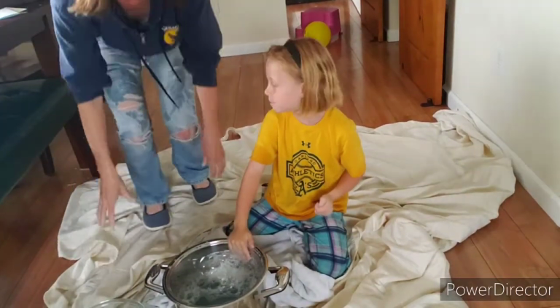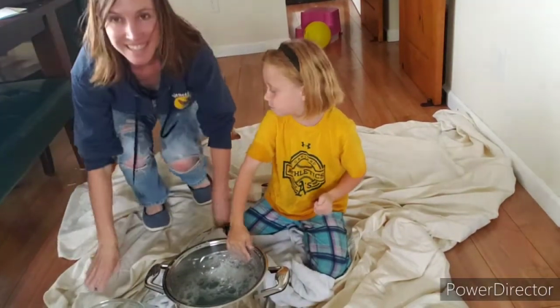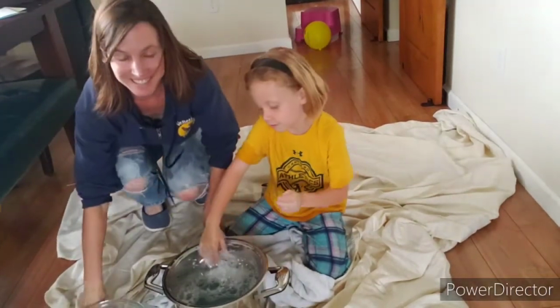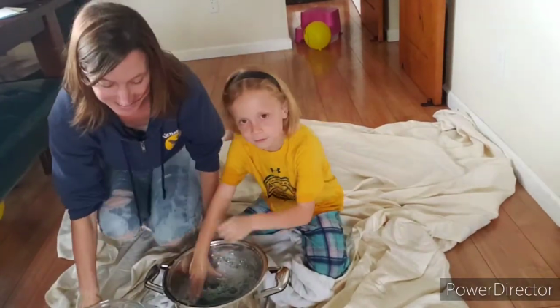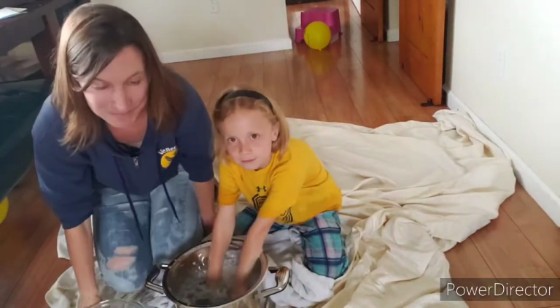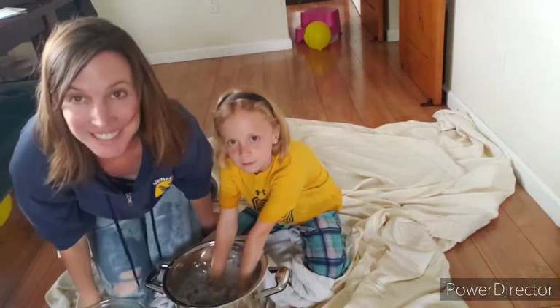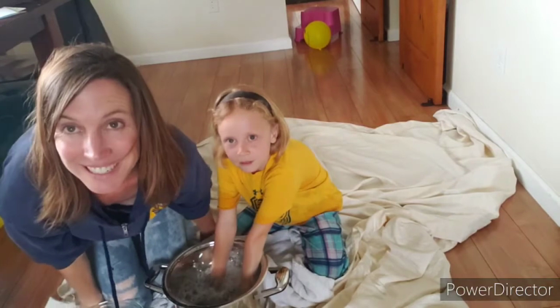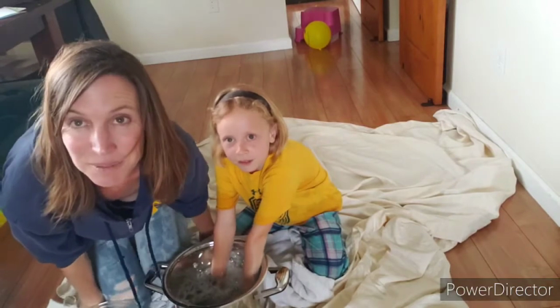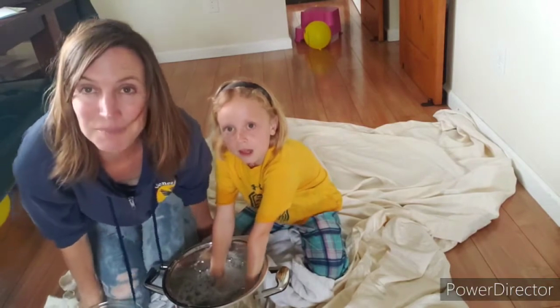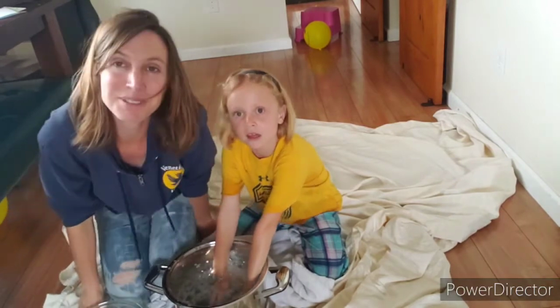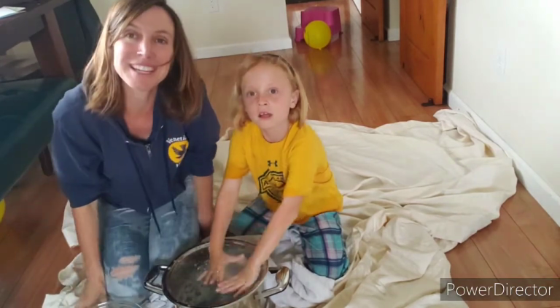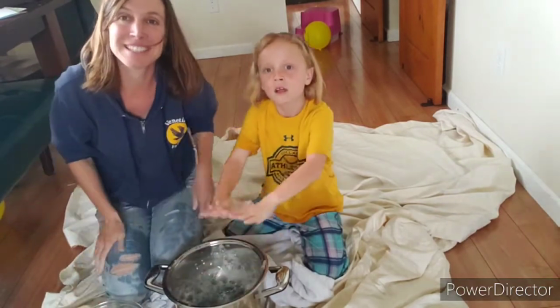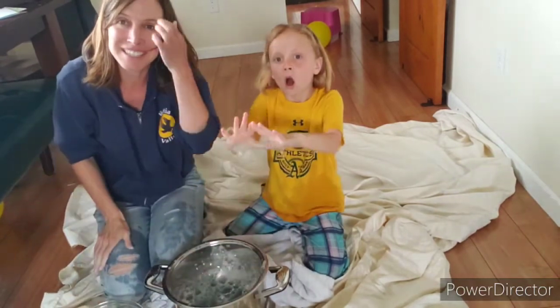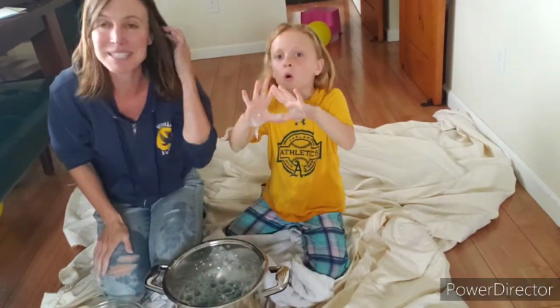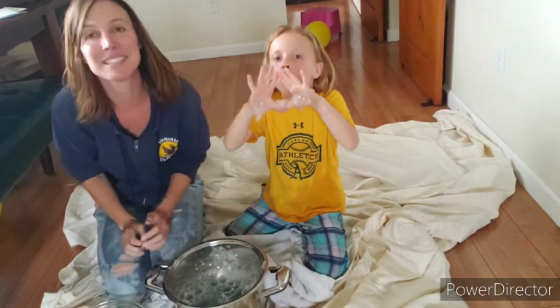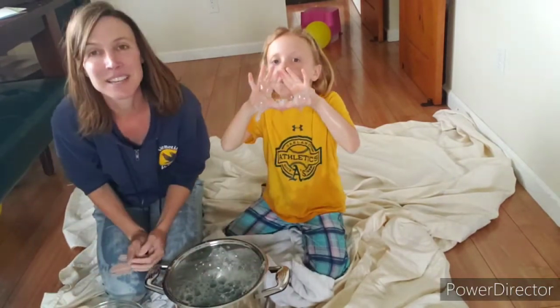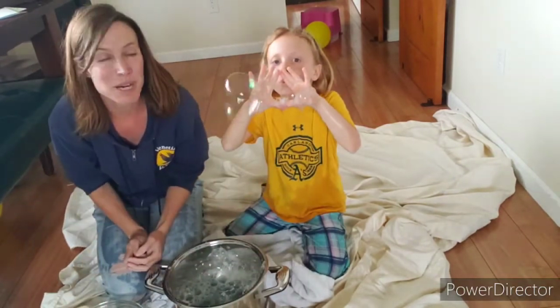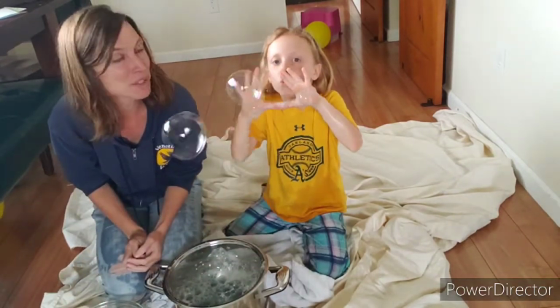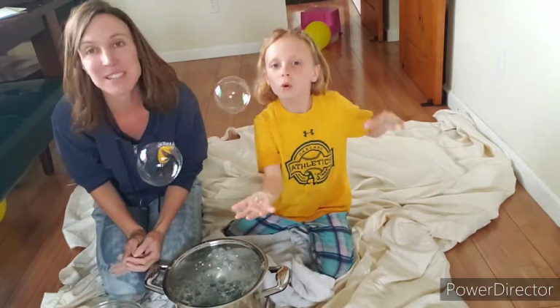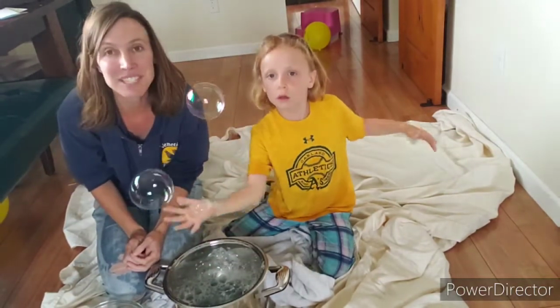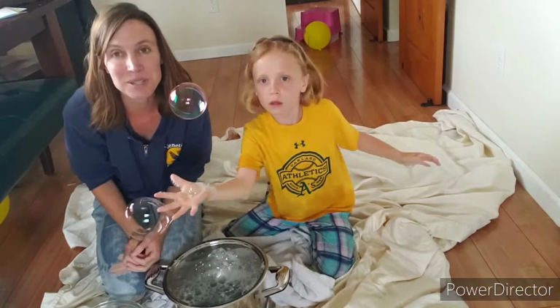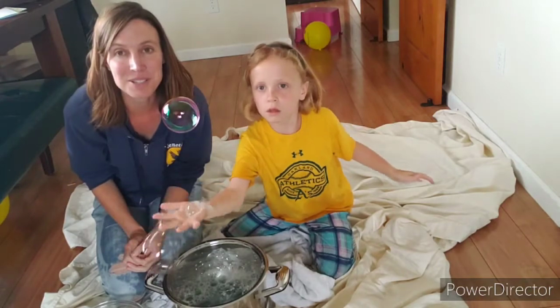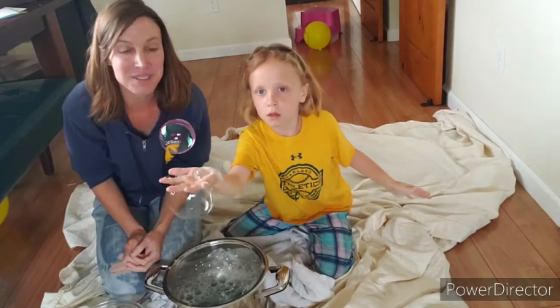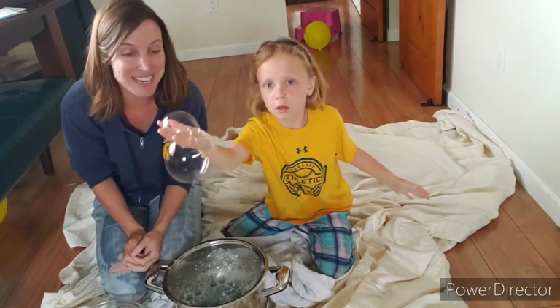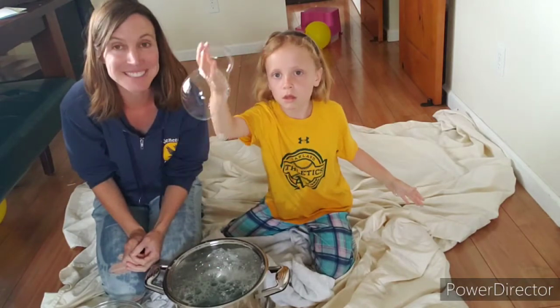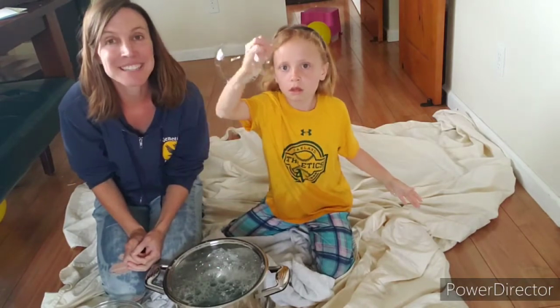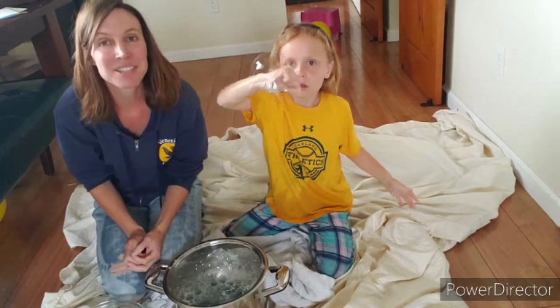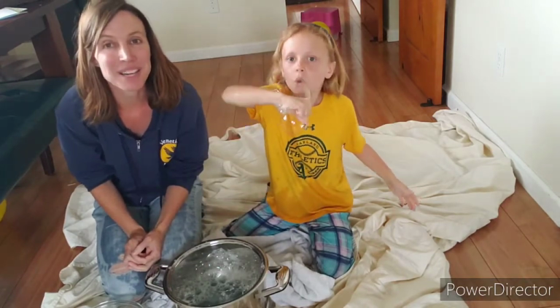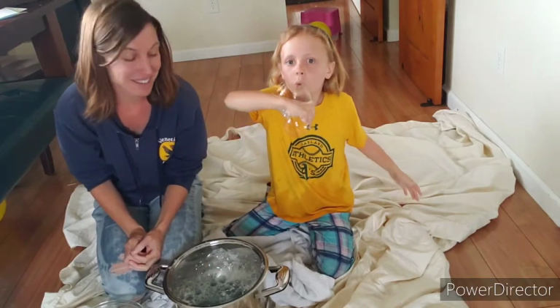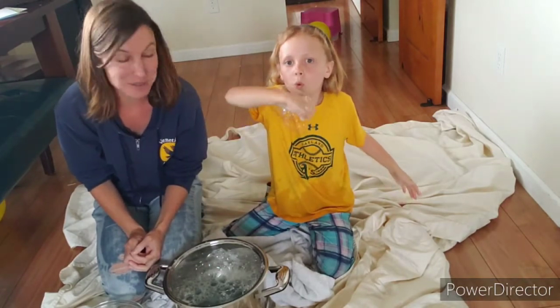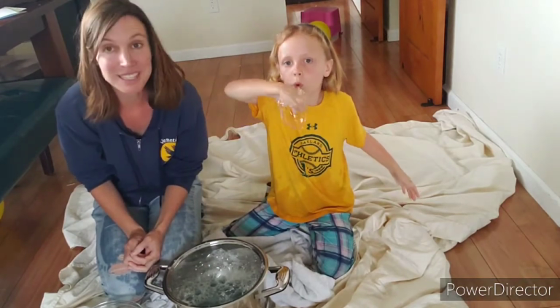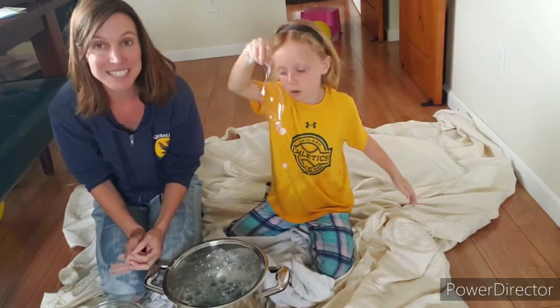Hi guys! Nellie and I are here playing with bubbles, and Nellie said, "Mom, you should make a video and show the class." So I thought that was a really good idea.